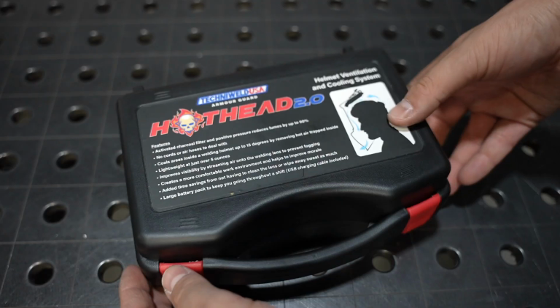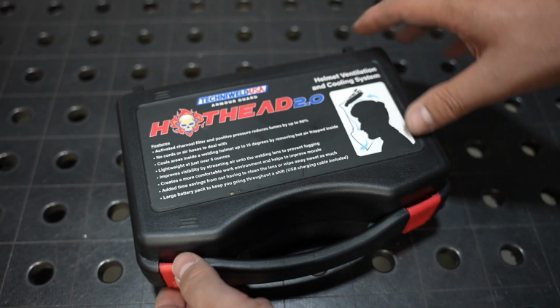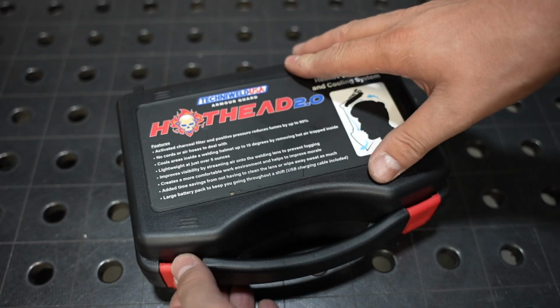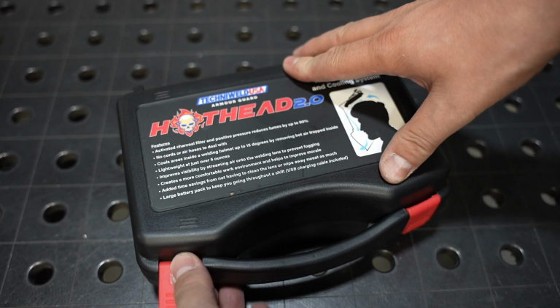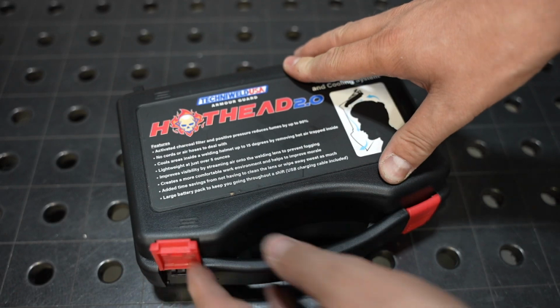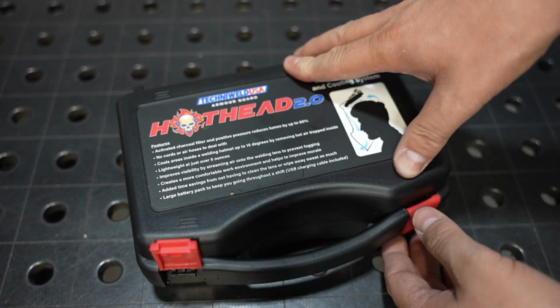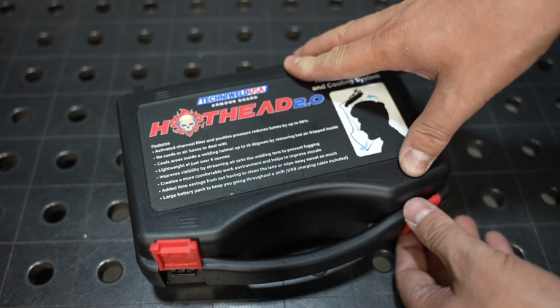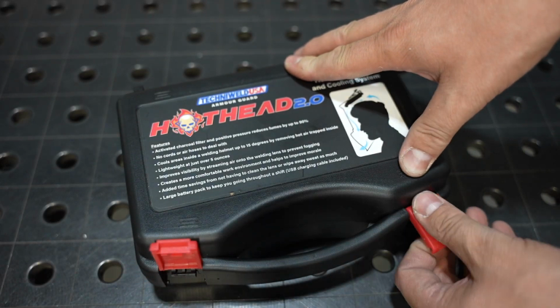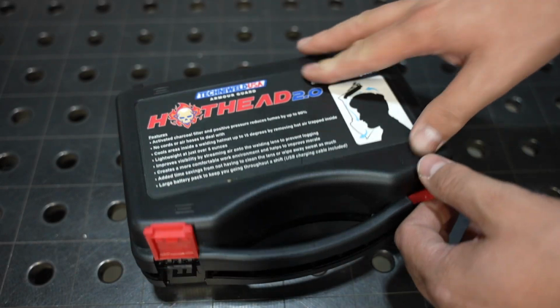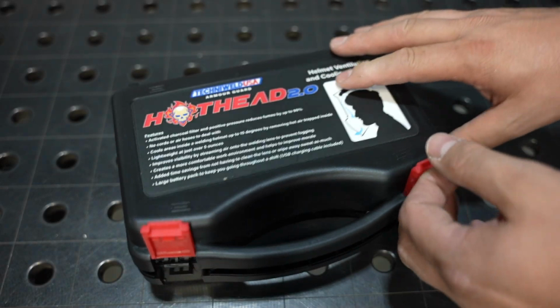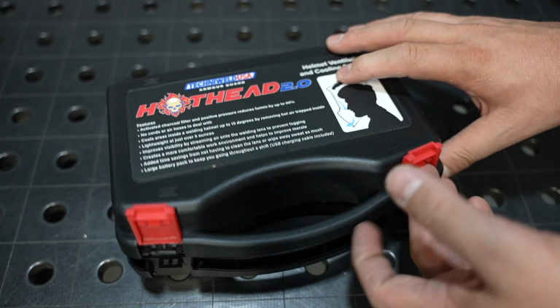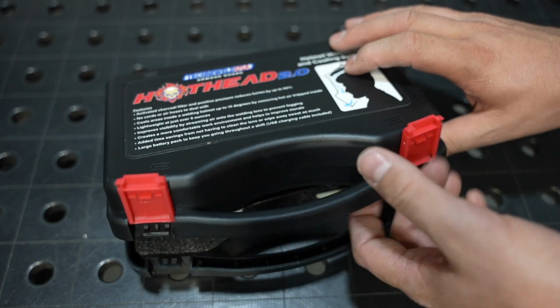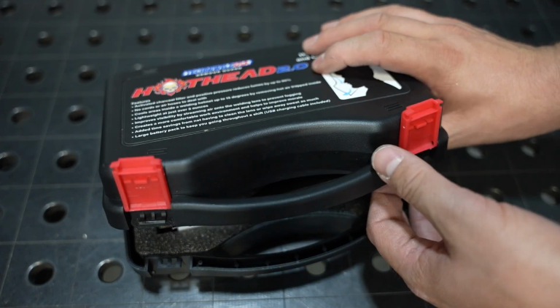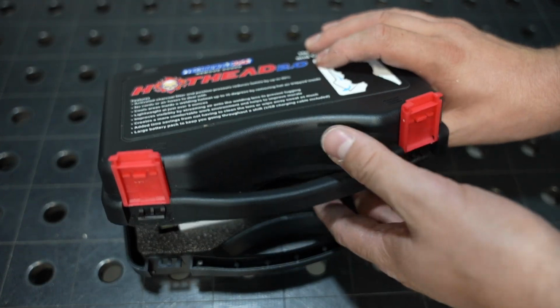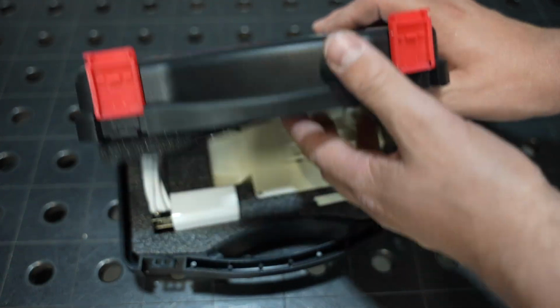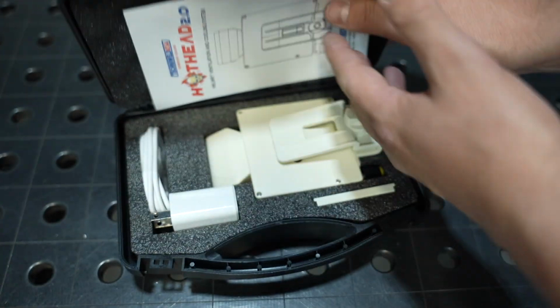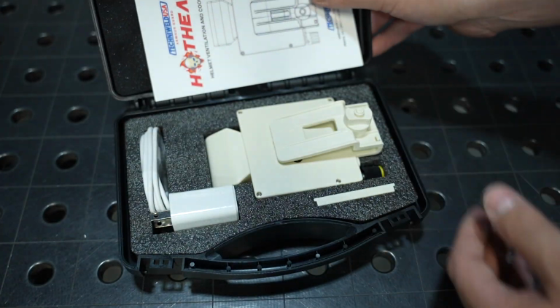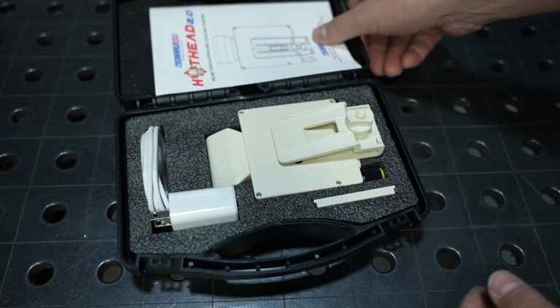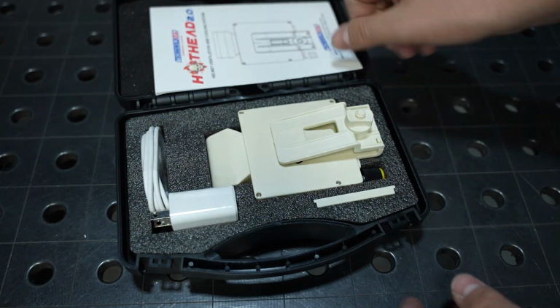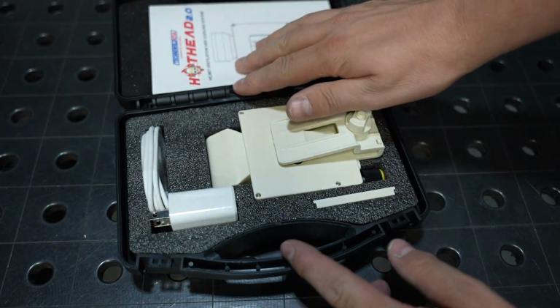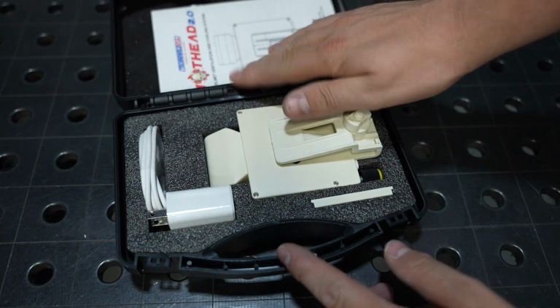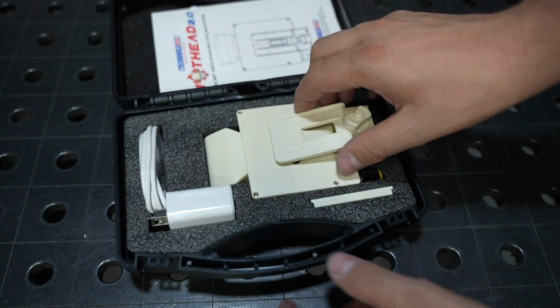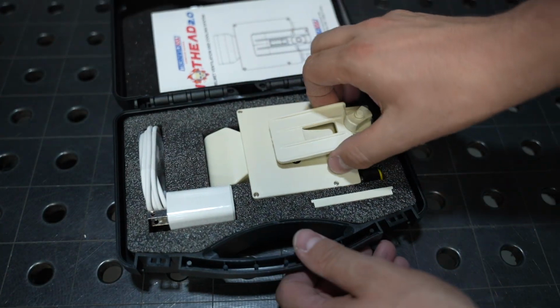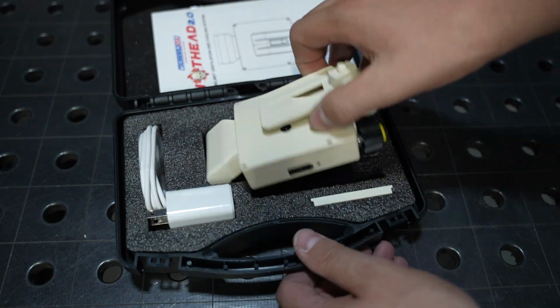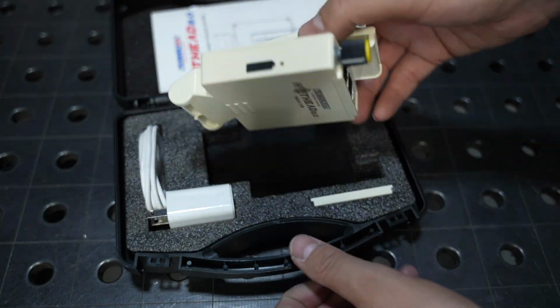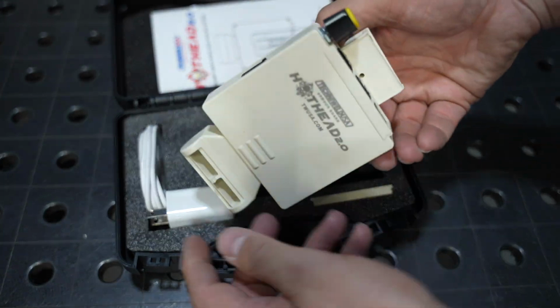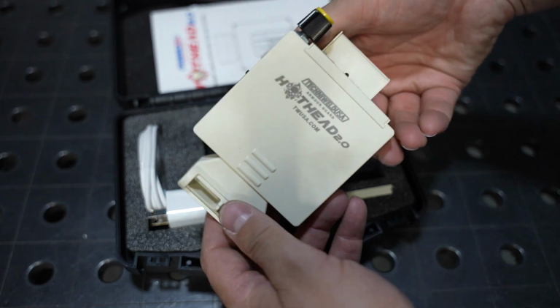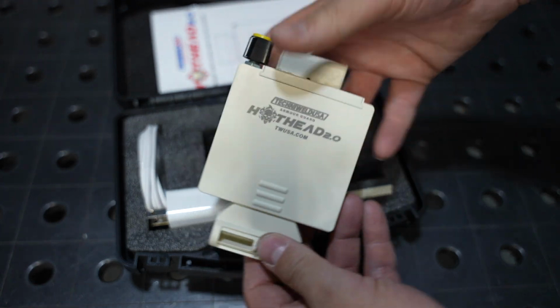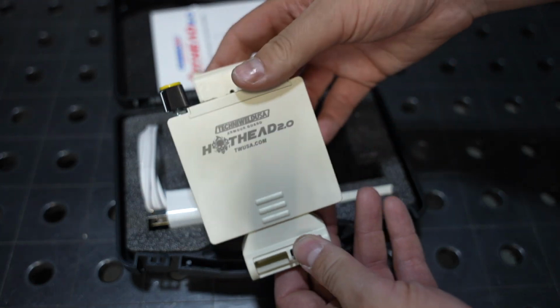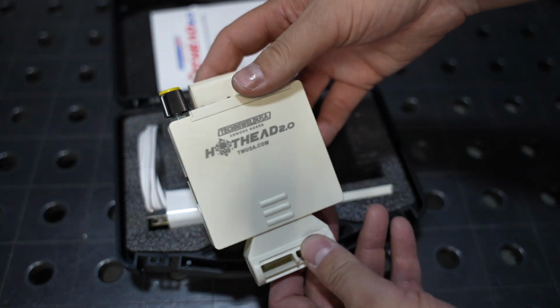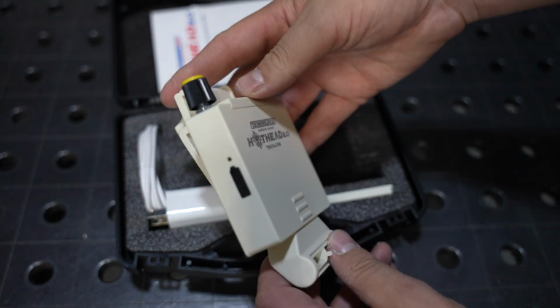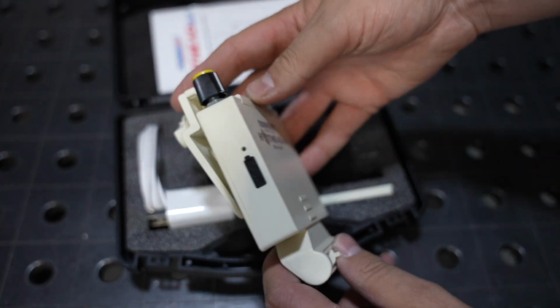Let's take a look at what's included with the system. There's a hard carrying case with a space for everything, and here is the system itself. We'll take a closer look at this in a minute.